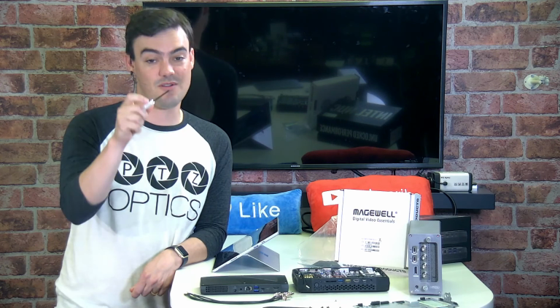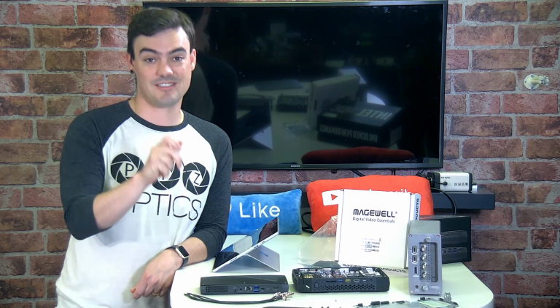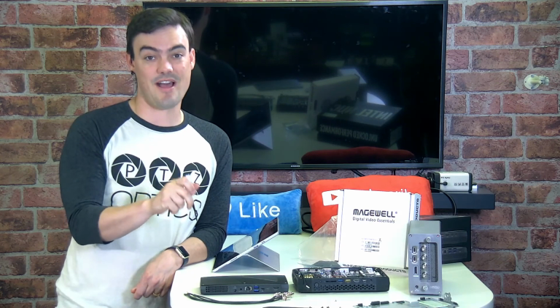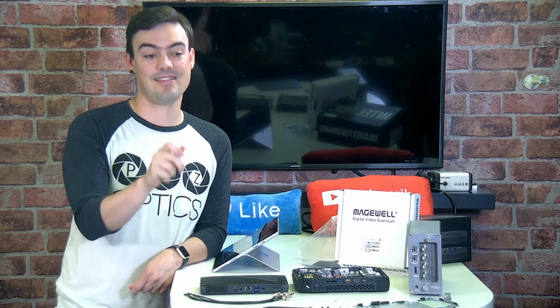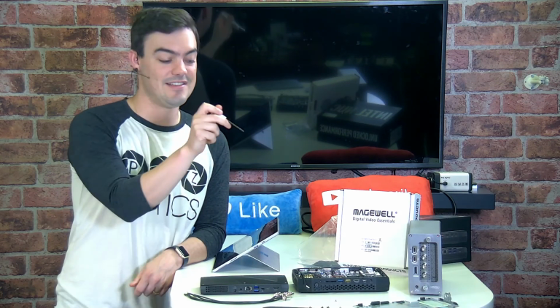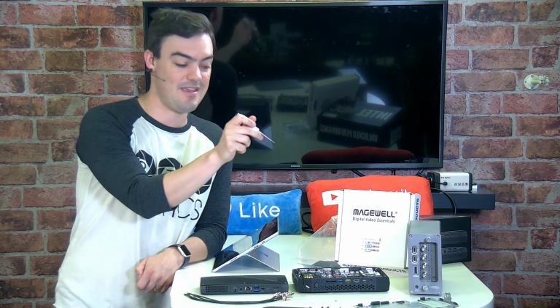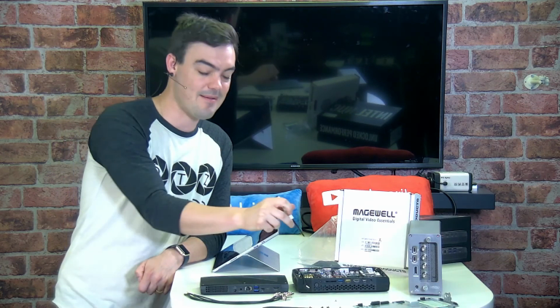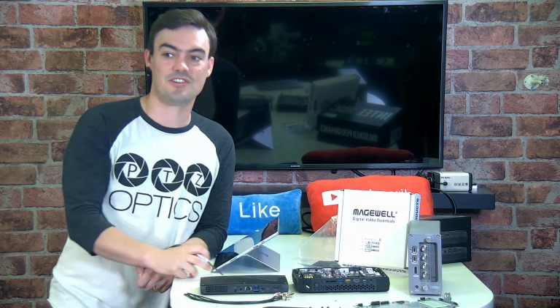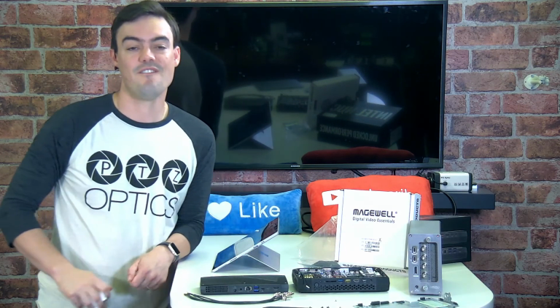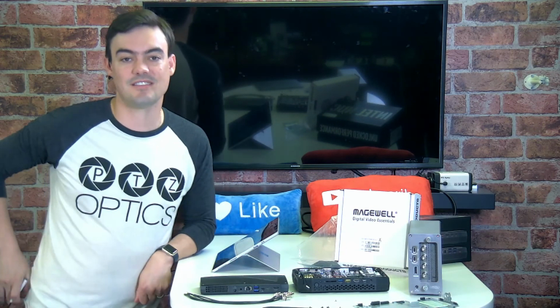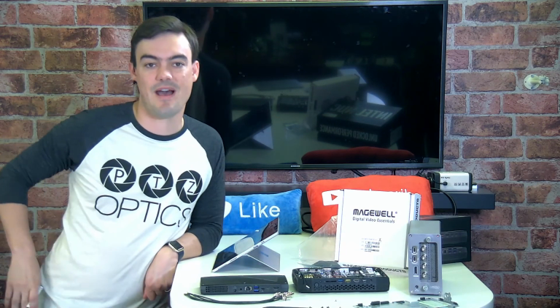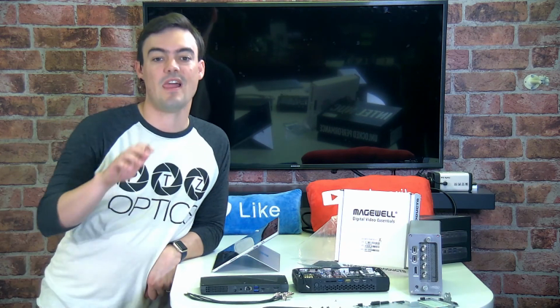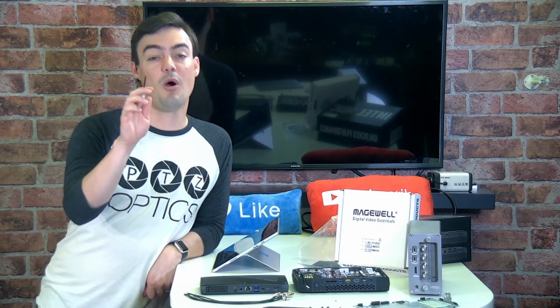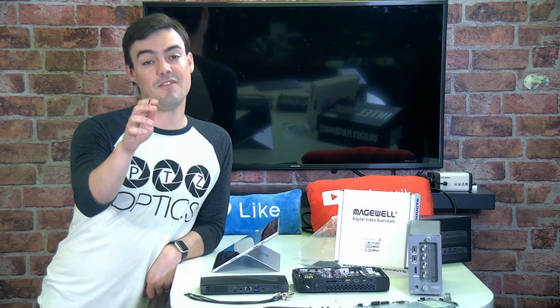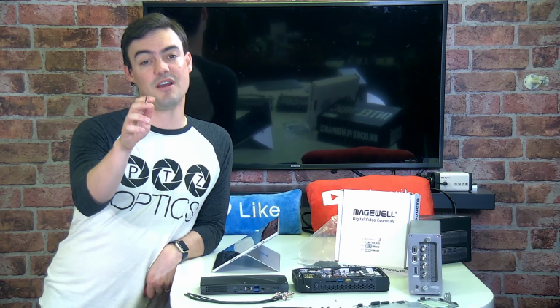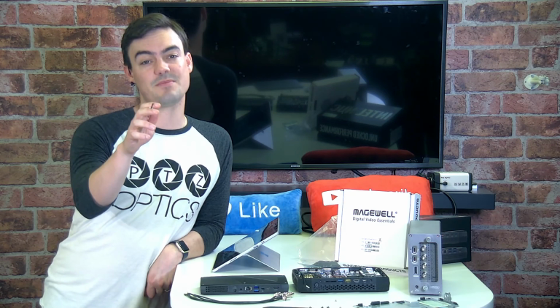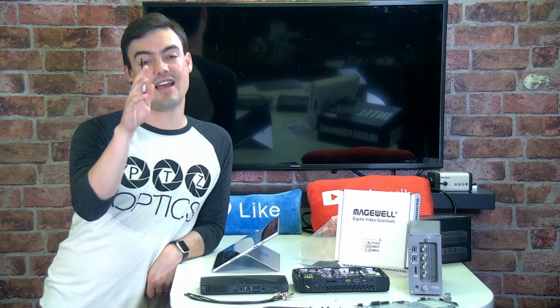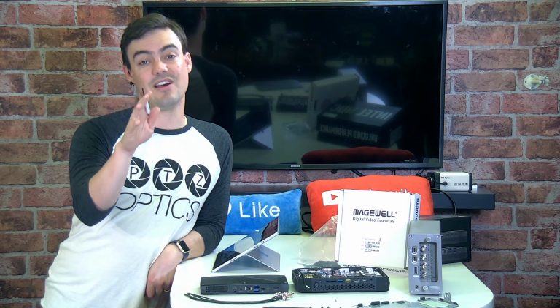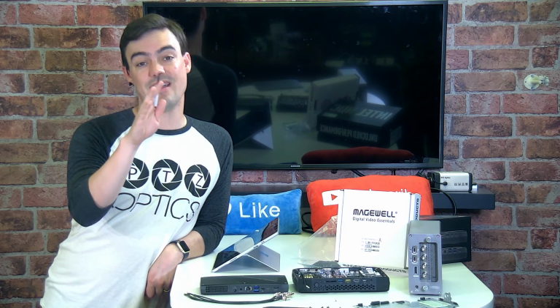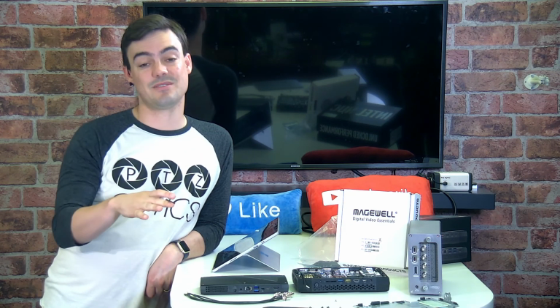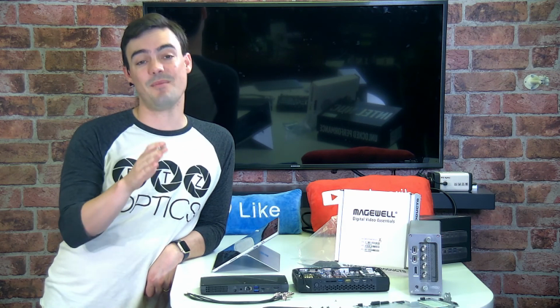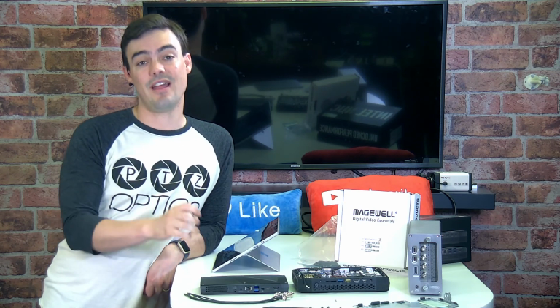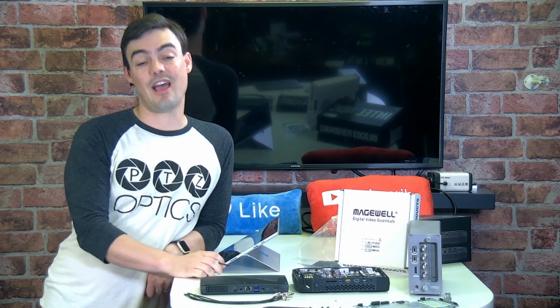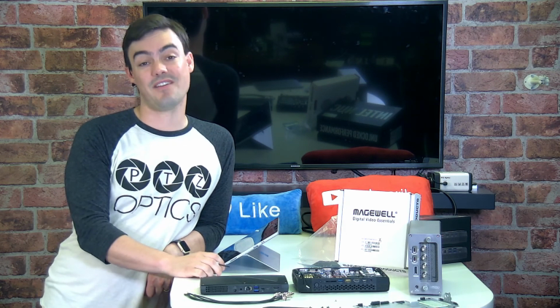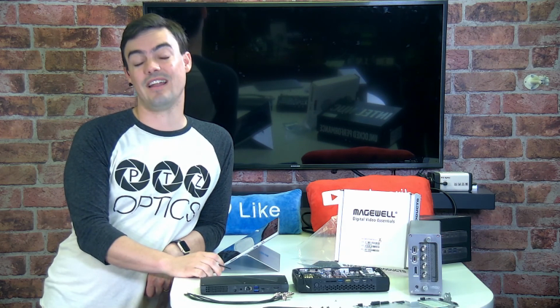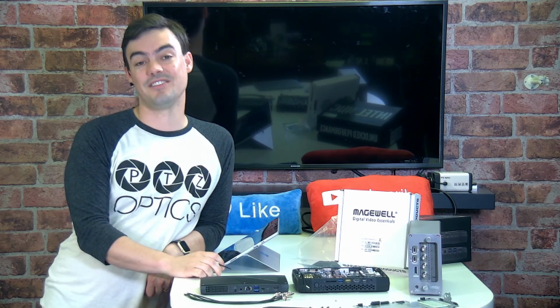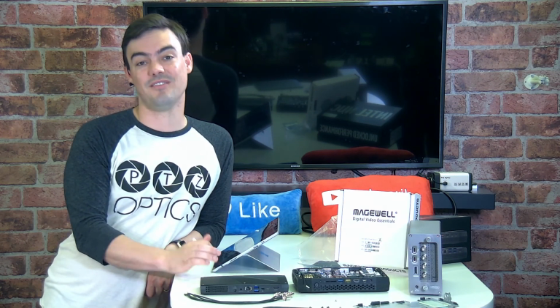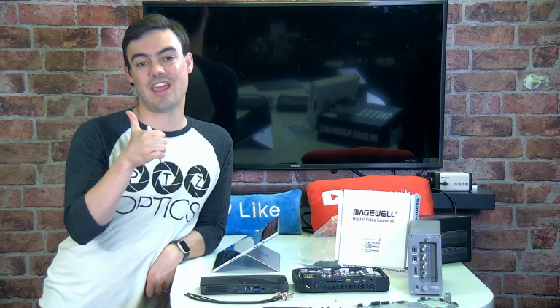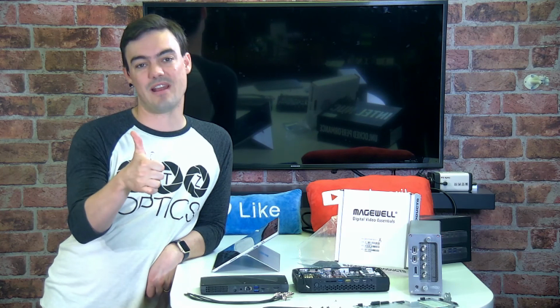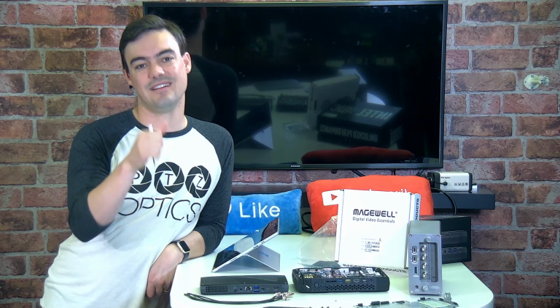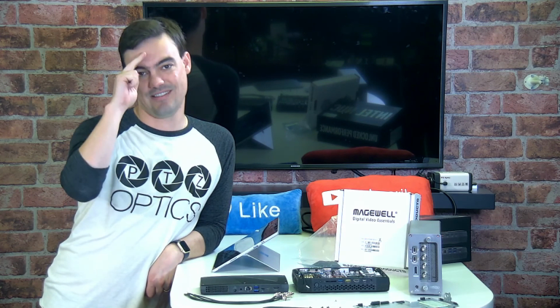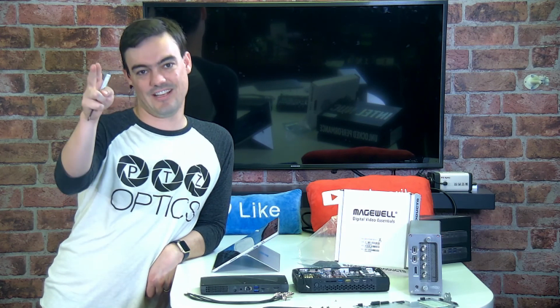Don't forget to subscribe and like. This is going to be a game changer — very excited about it. You won't become a video production expert overnight, so go ahead and subscribe and you'll learn a heck of a lot on this channel. Take care, everybody. See you later.